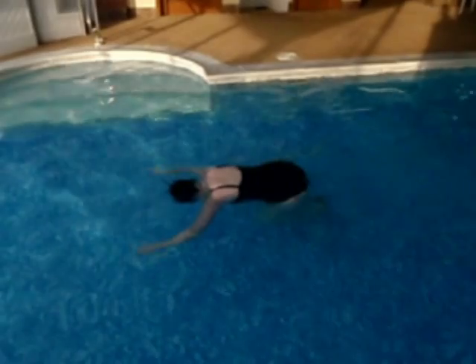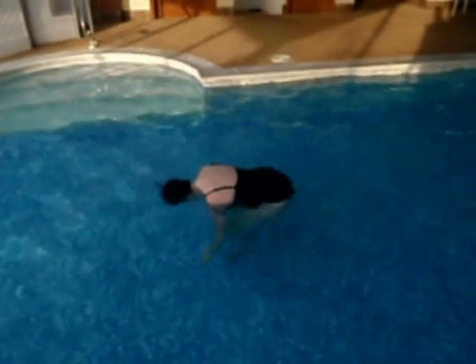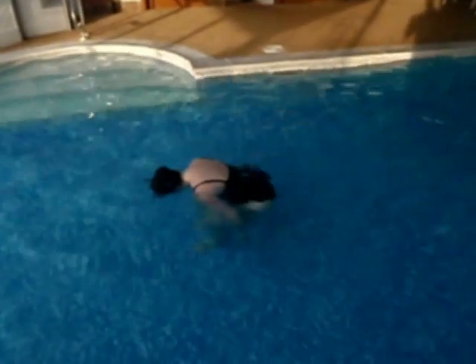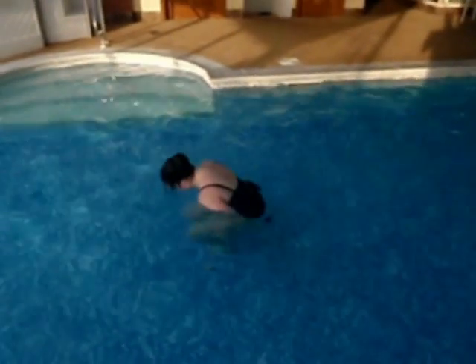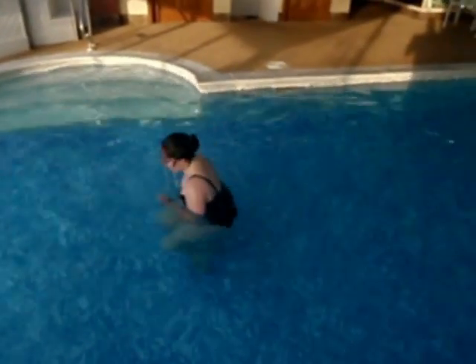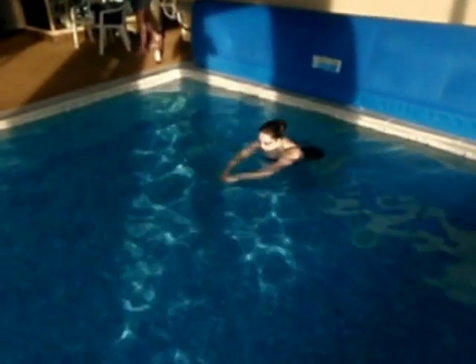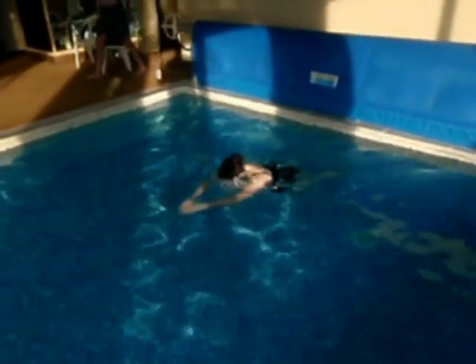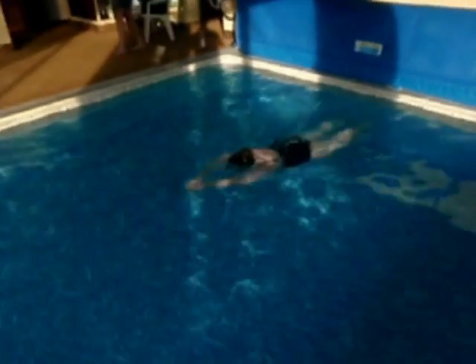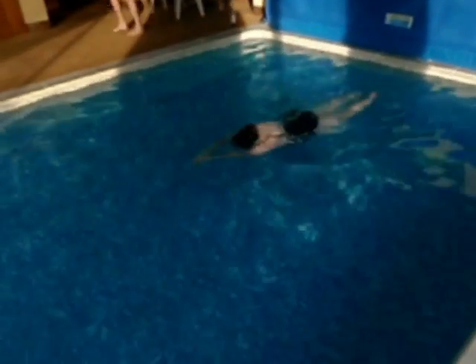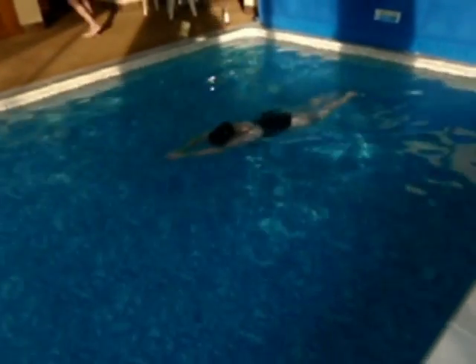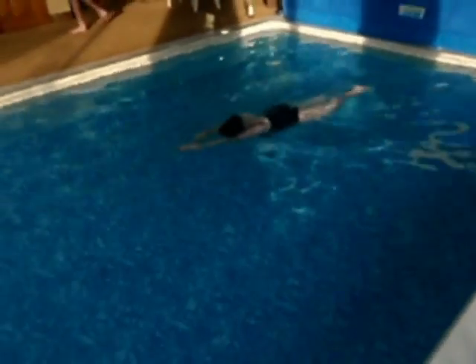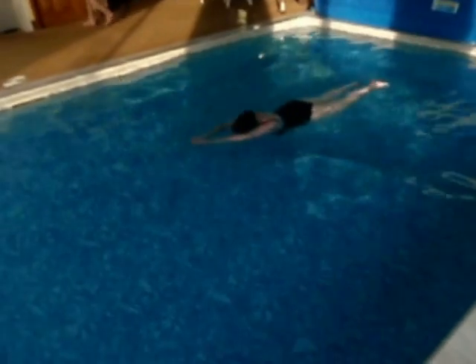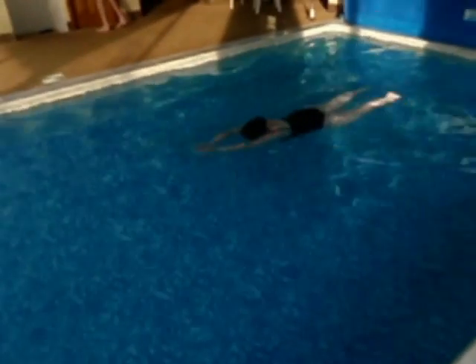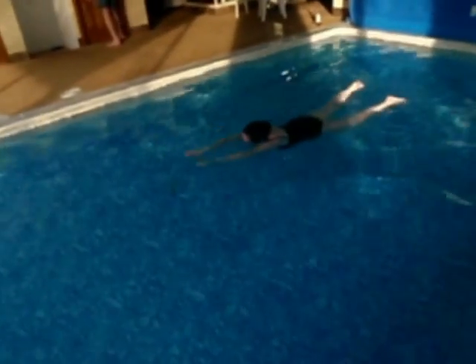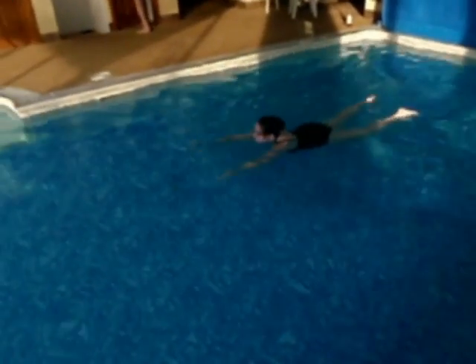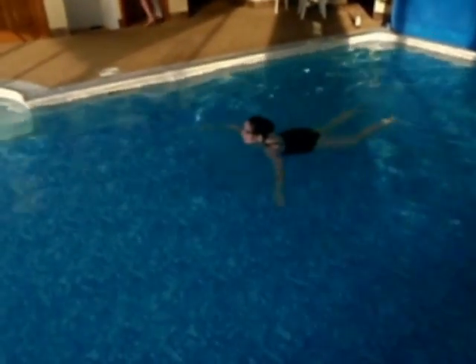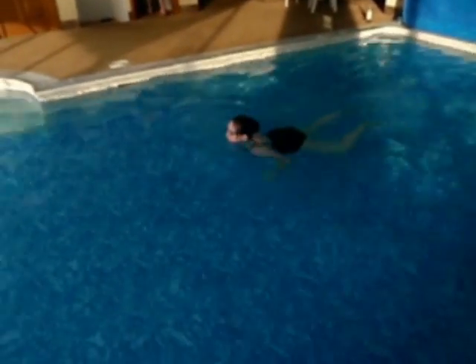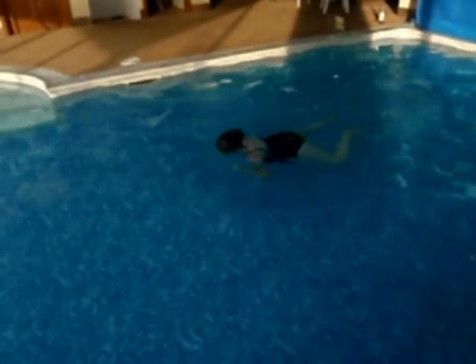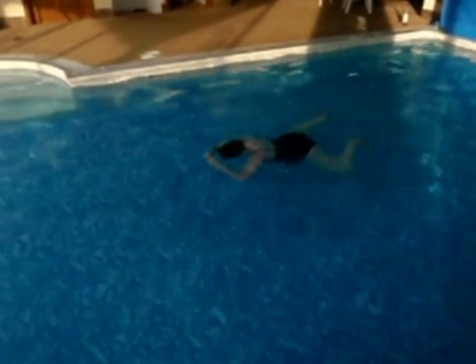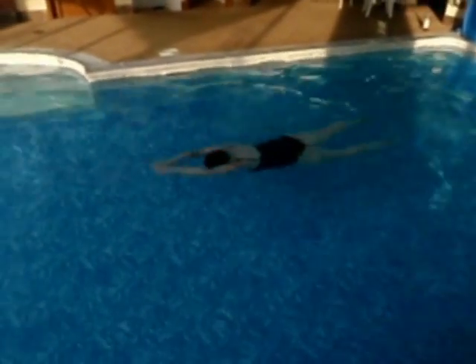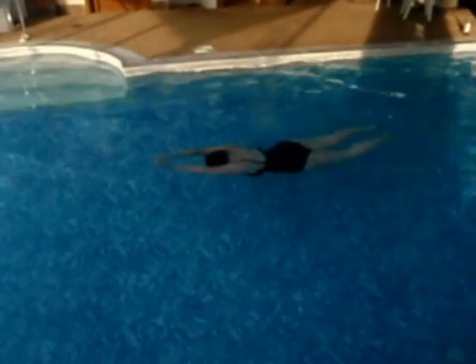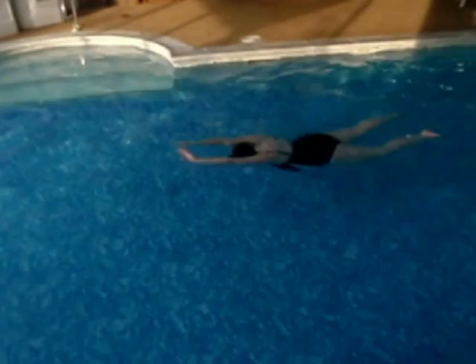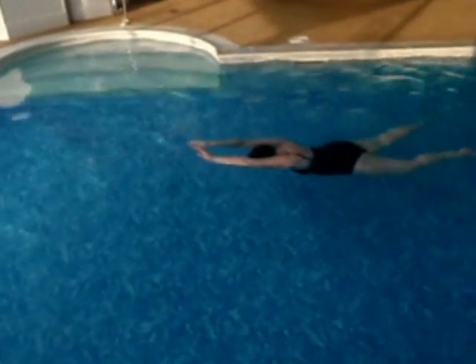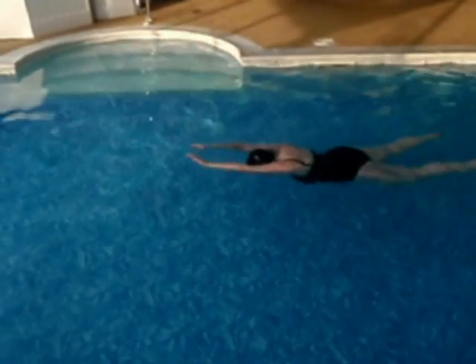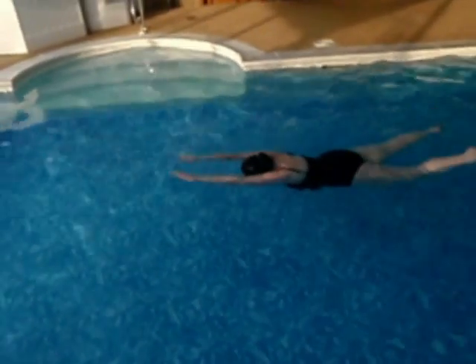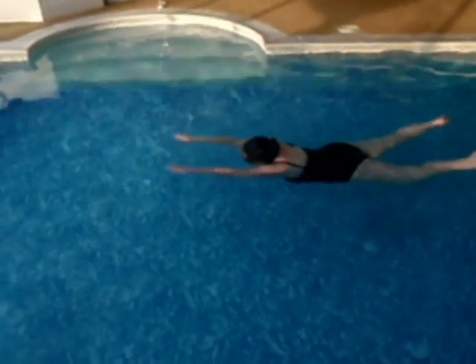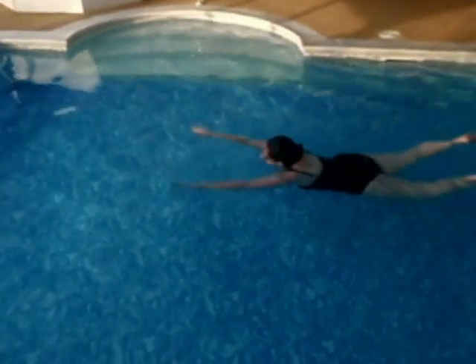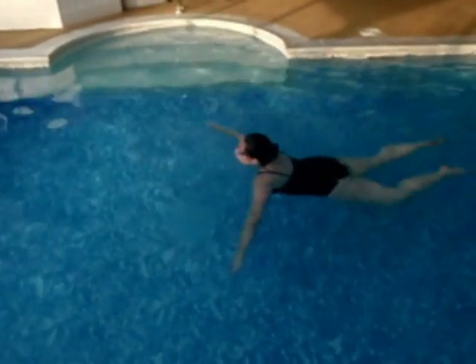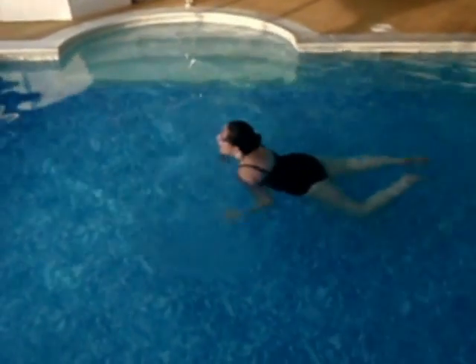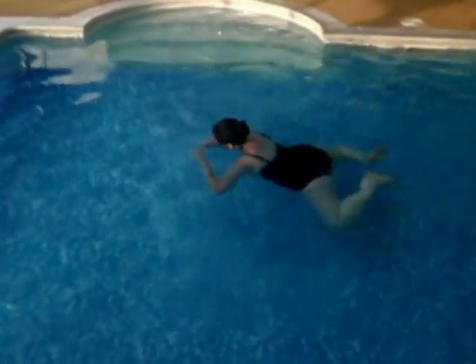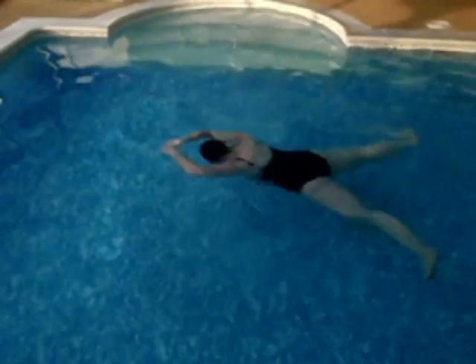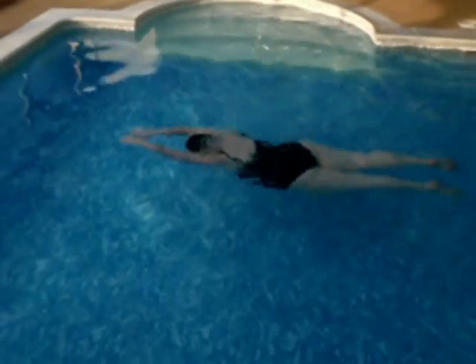Regains her feet really nicely. You can see how at the beginning of the lessons regaining the feet was a bit rushed, whereas after three or four lessons she's really got that idea of keeping her head free in the water until her feet are on the floor.